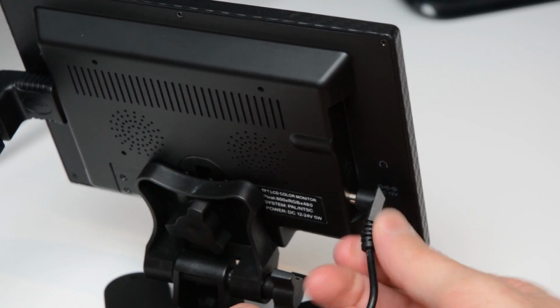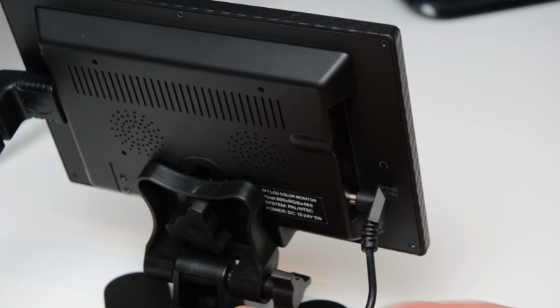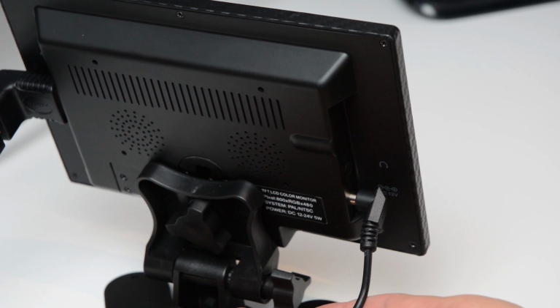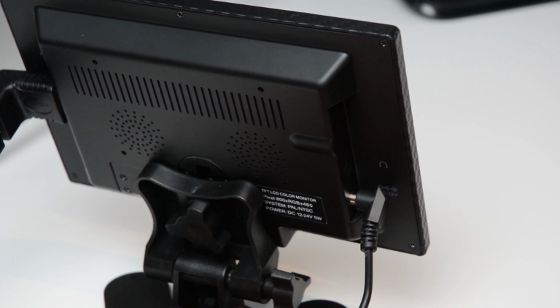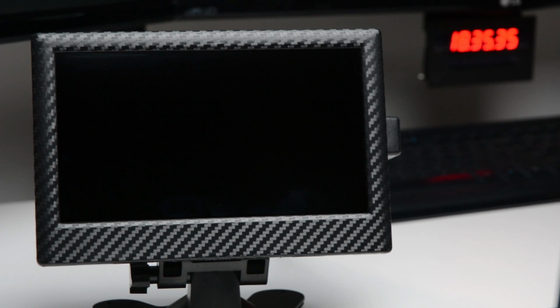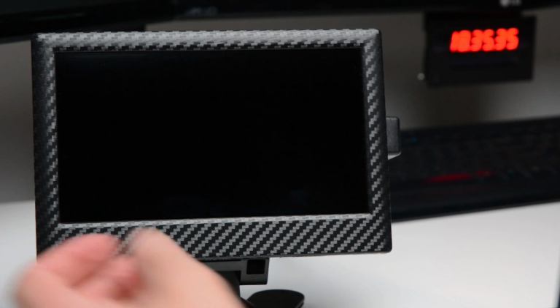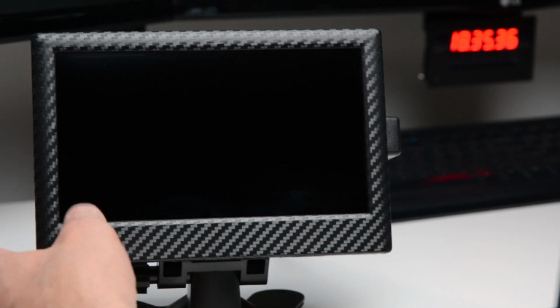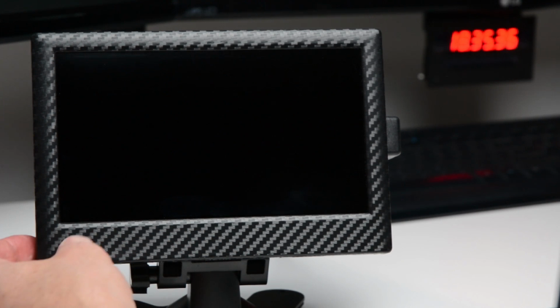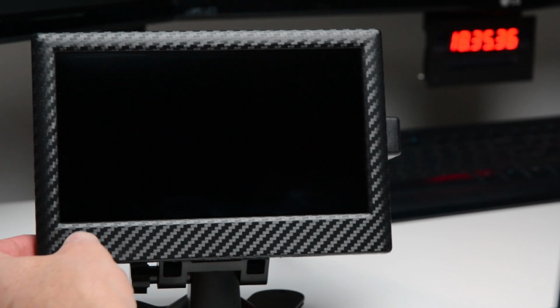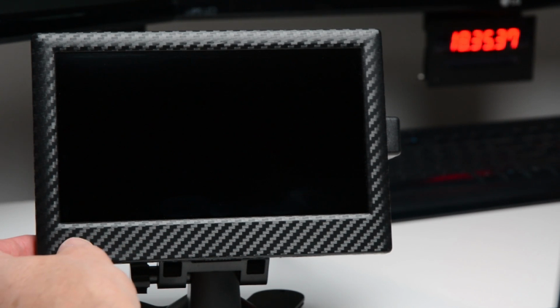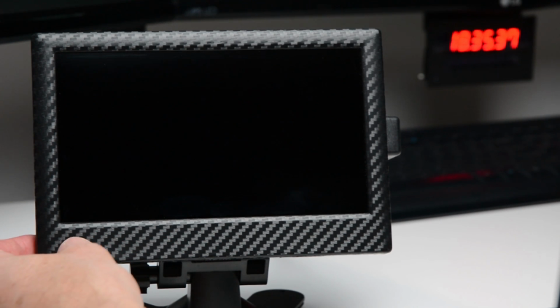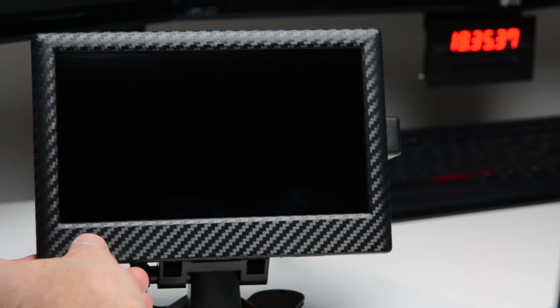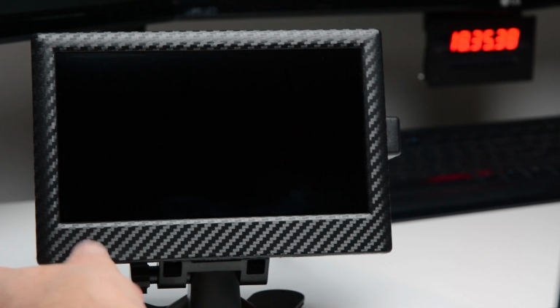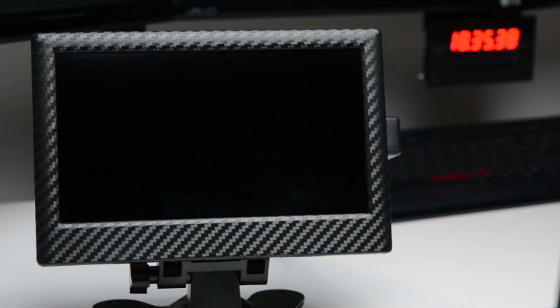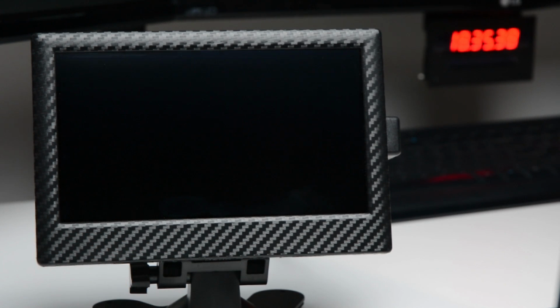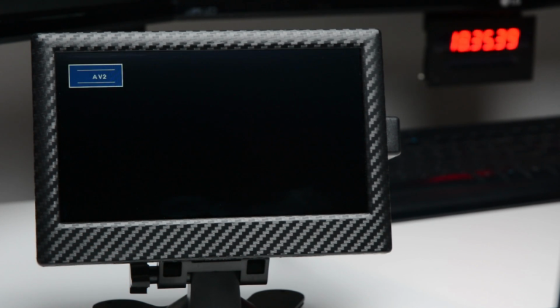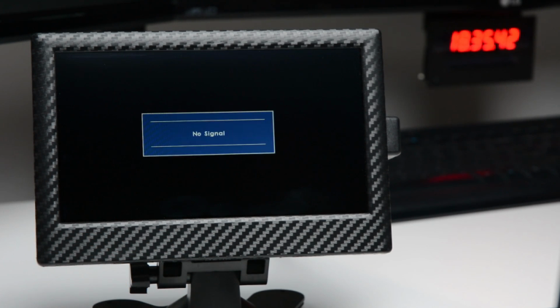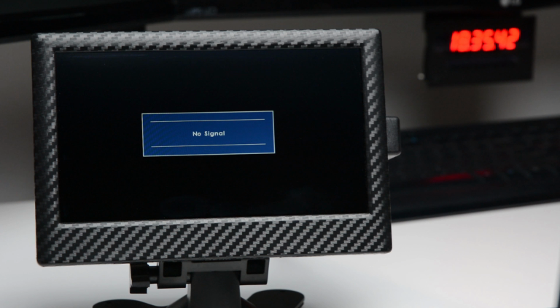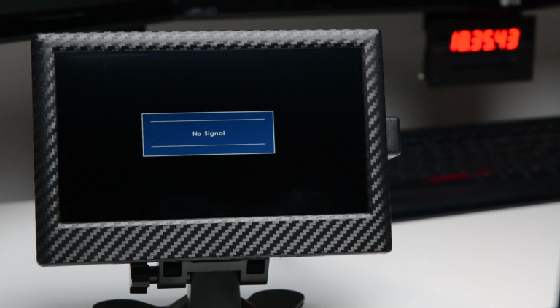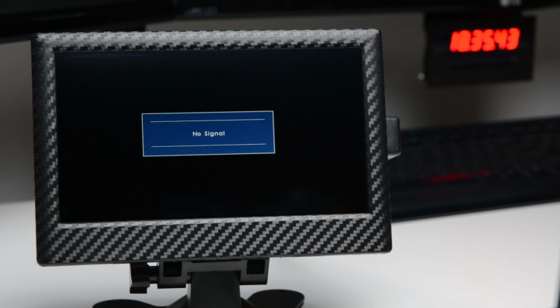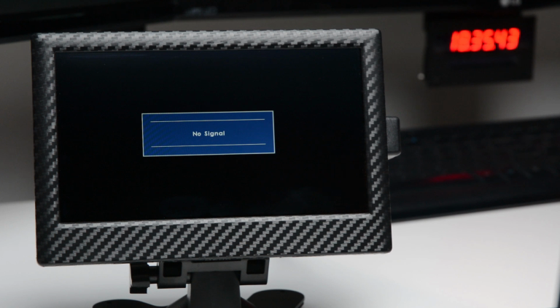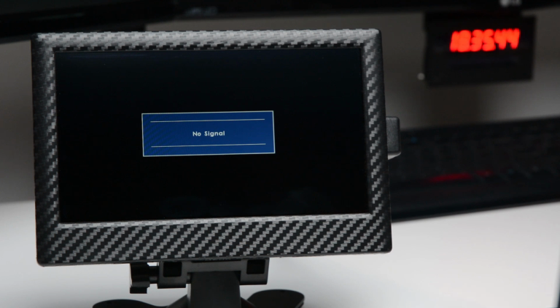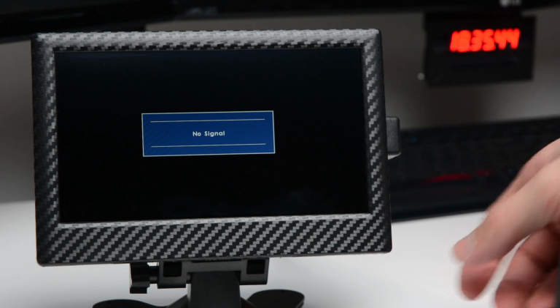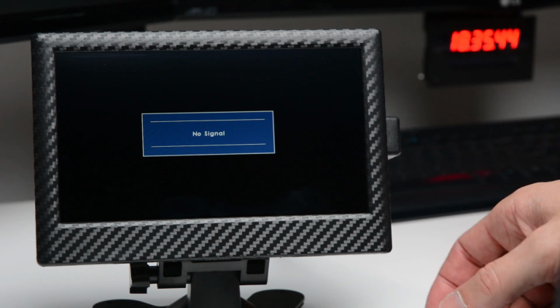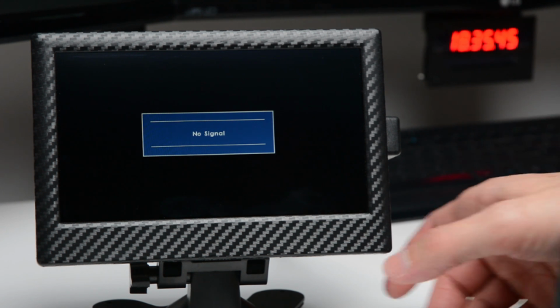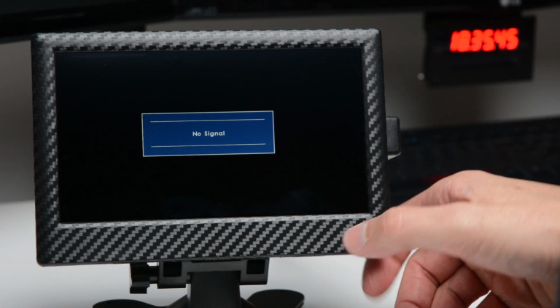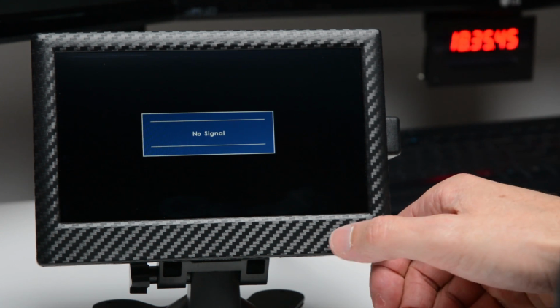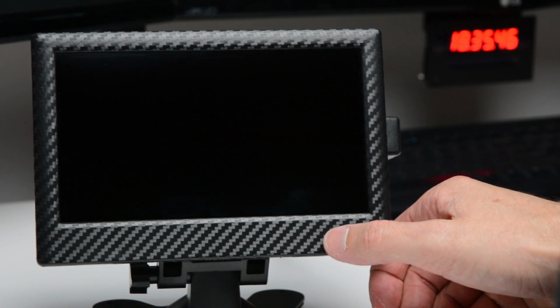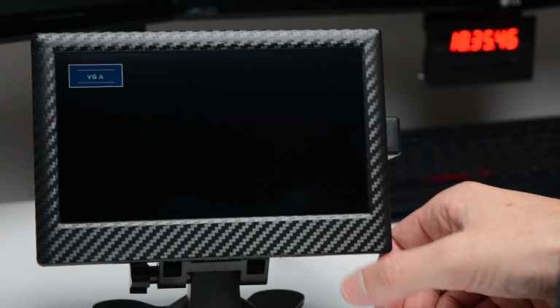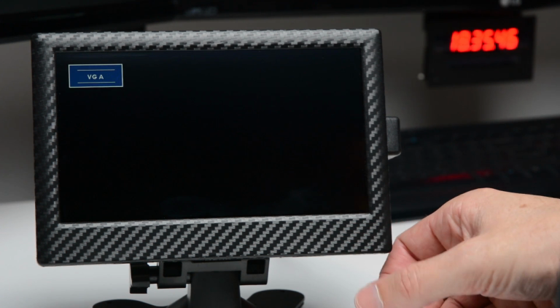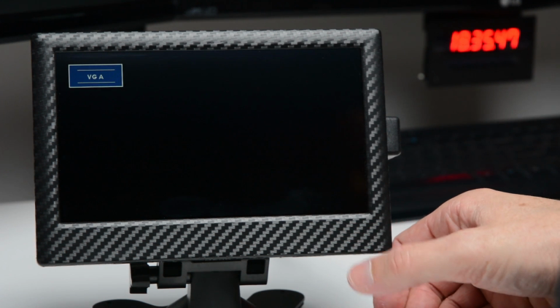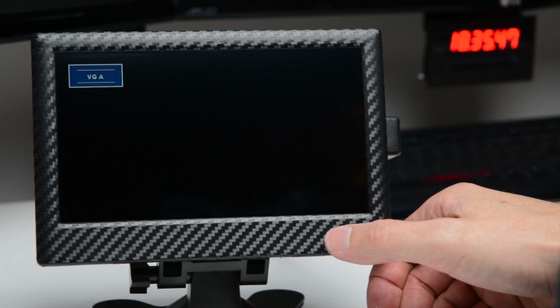Plug in the power cable and power on the monitor. Next, scroll through the modes until the HDMI mode is found.